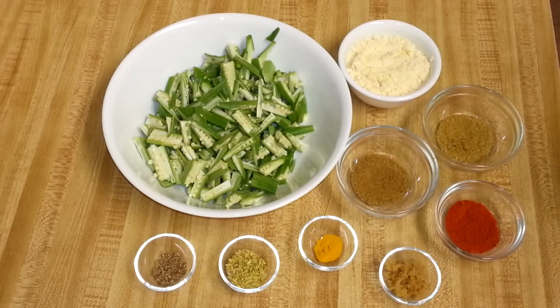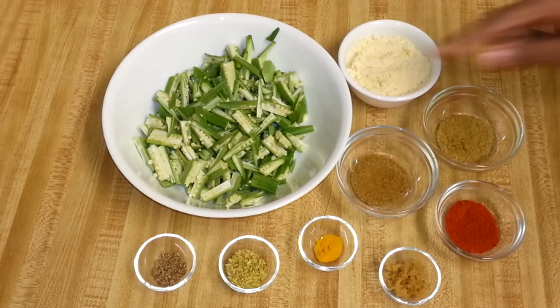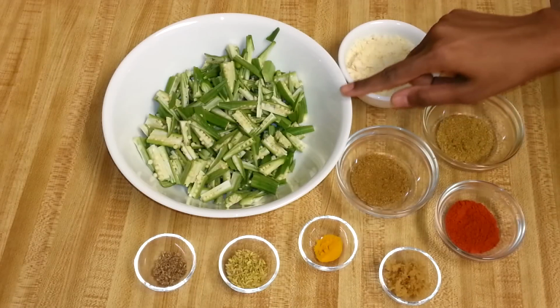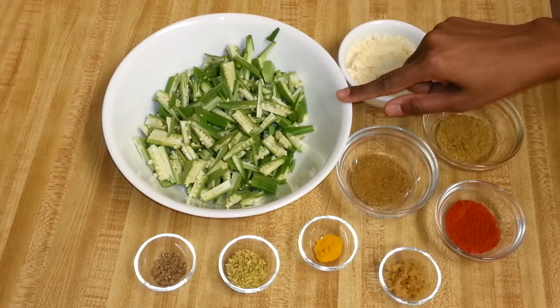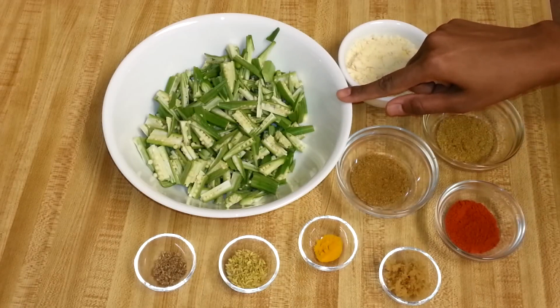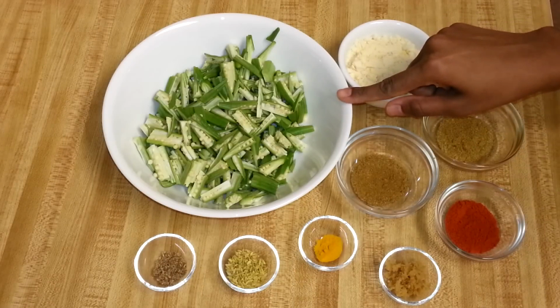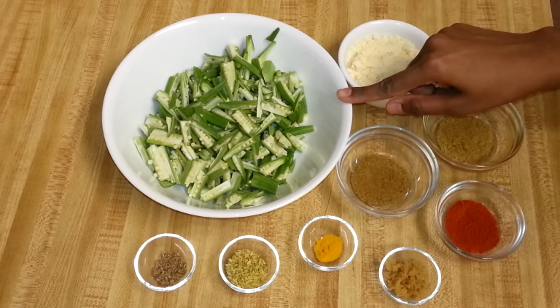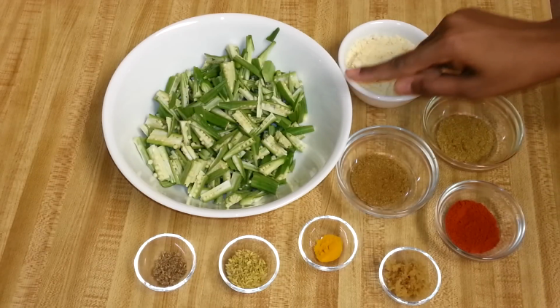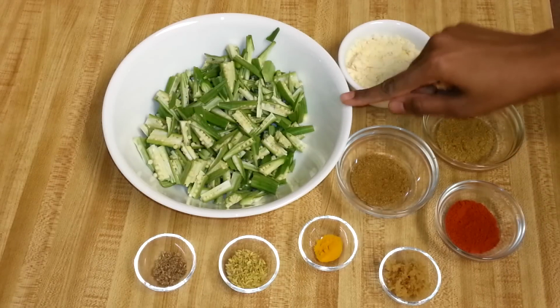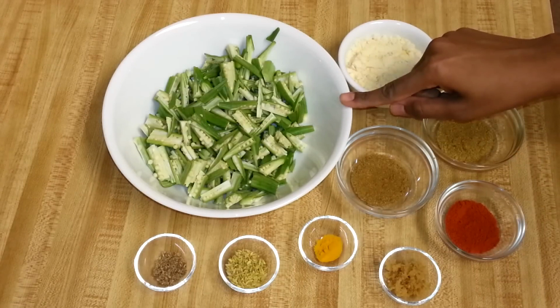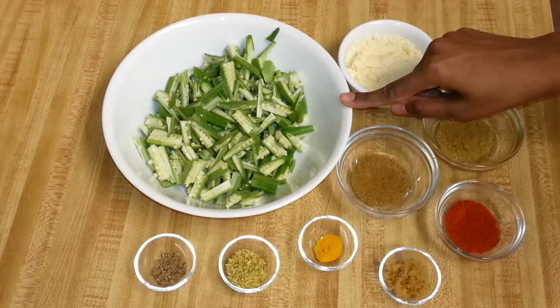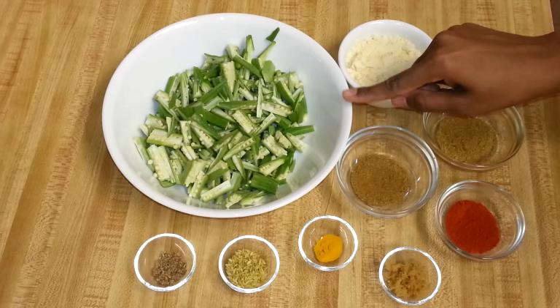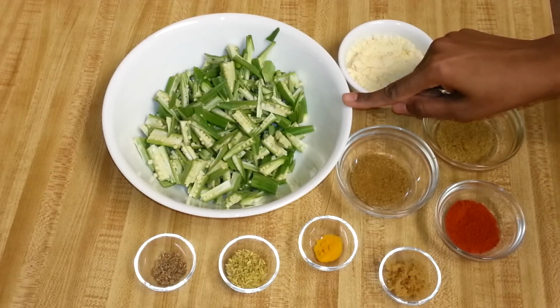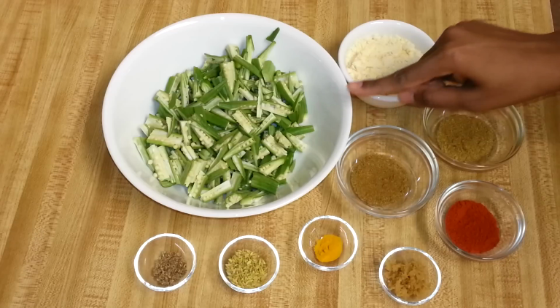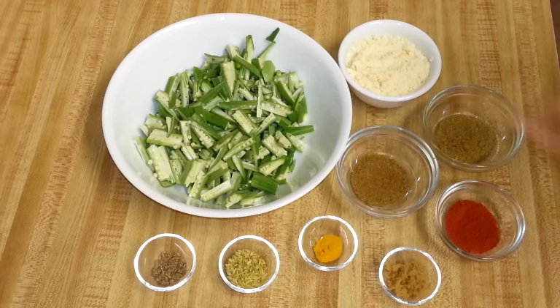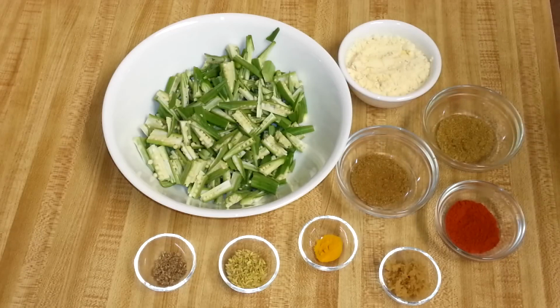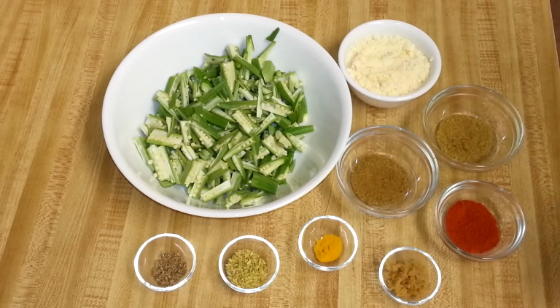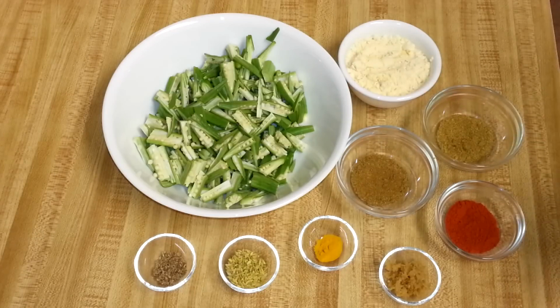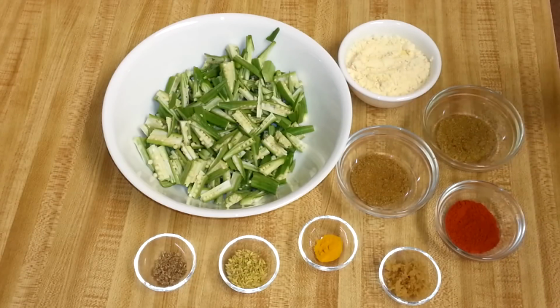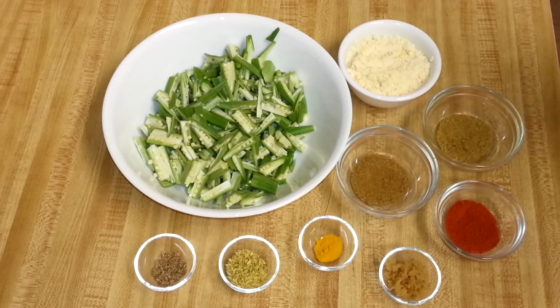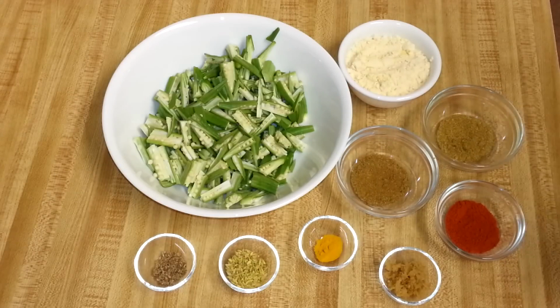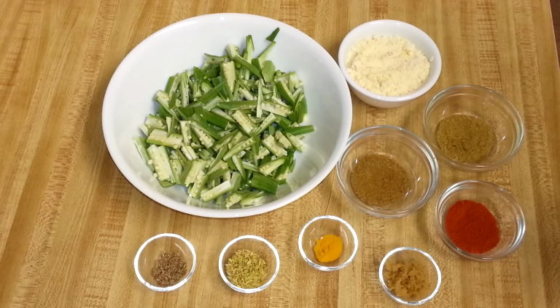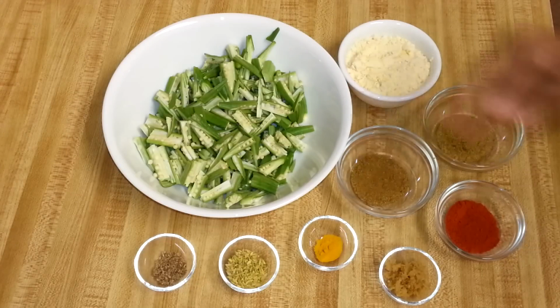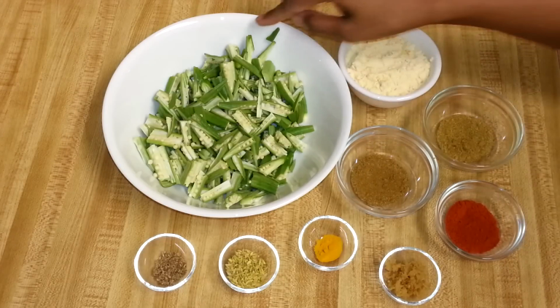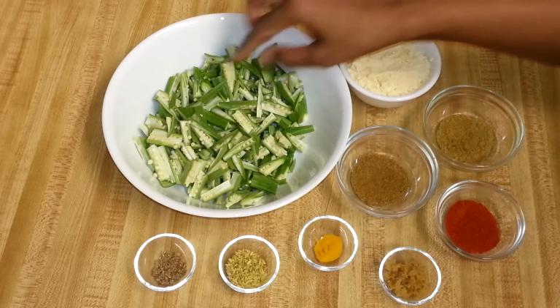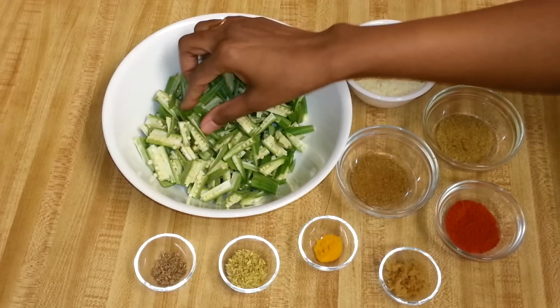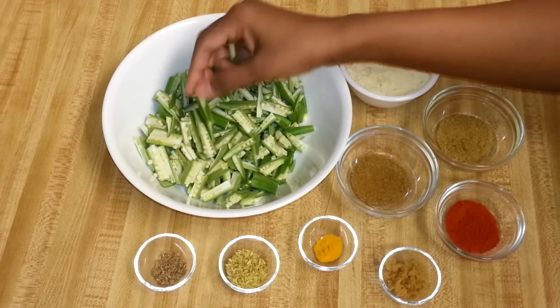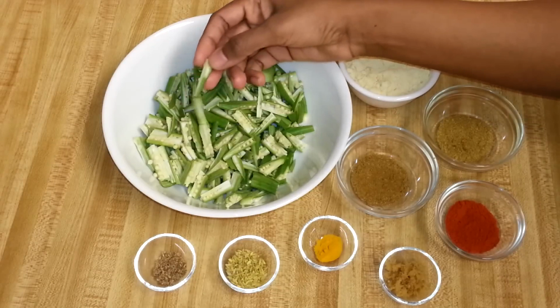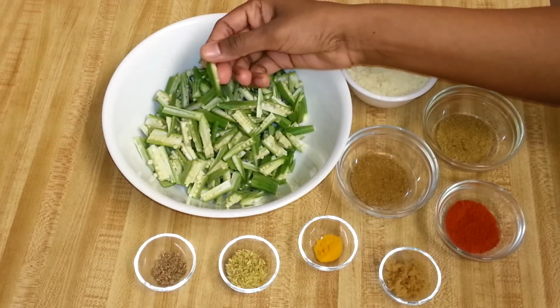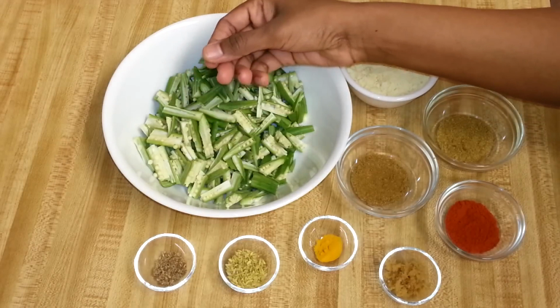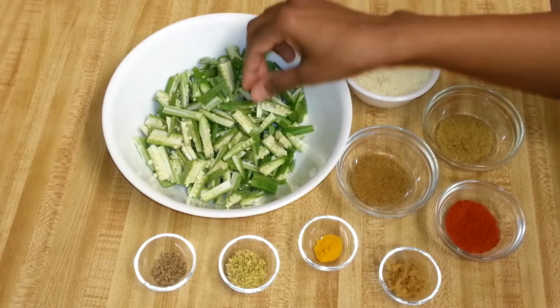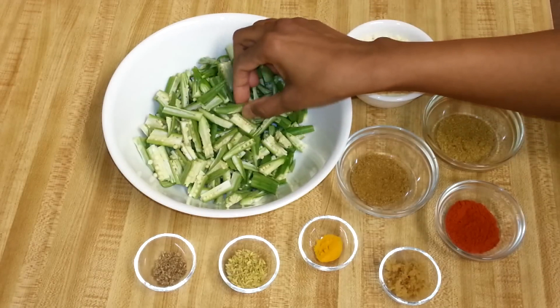To make Bhindi Jaipuri, I have 250 grams of okras, washed, cleaned, and pat dry. I took the edges off, then I cut the okras in half and made very thin slices. This is how I like to cut them whenever I'm making Okra Jaipuri.